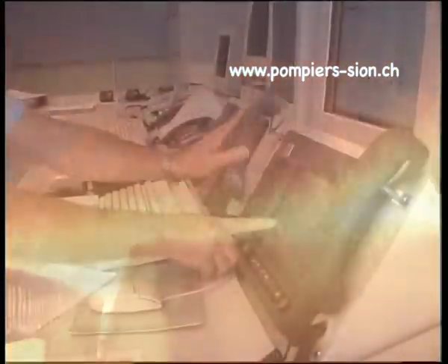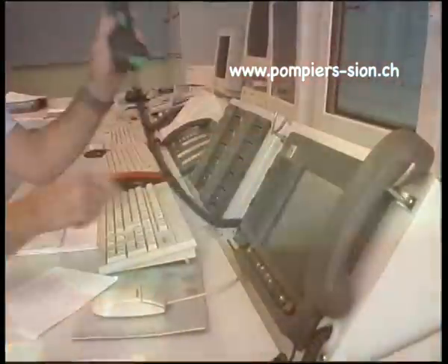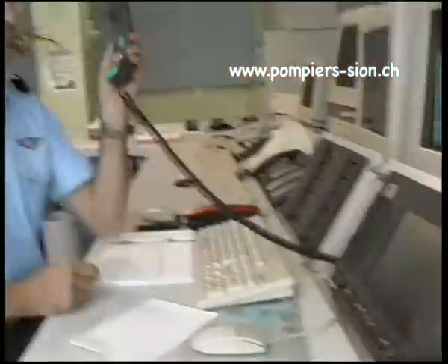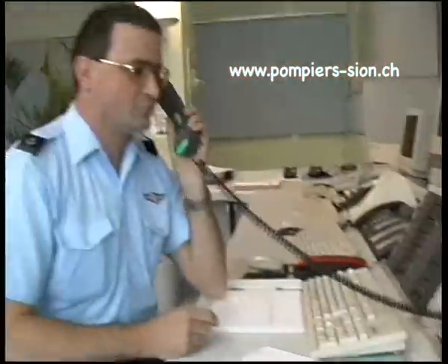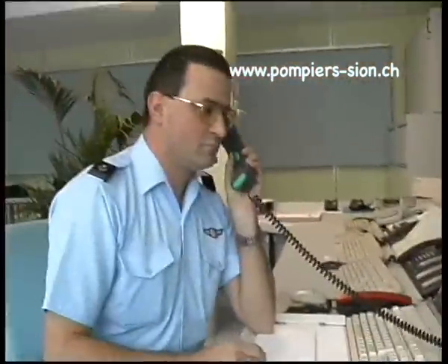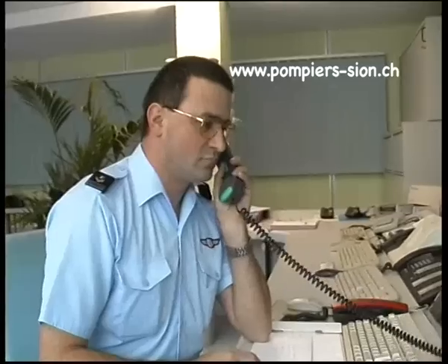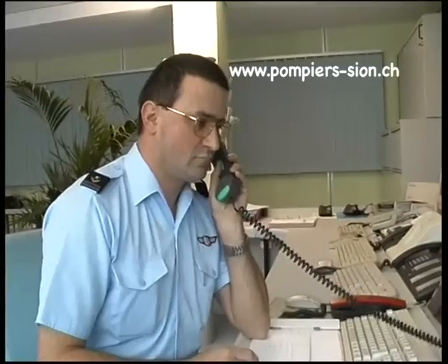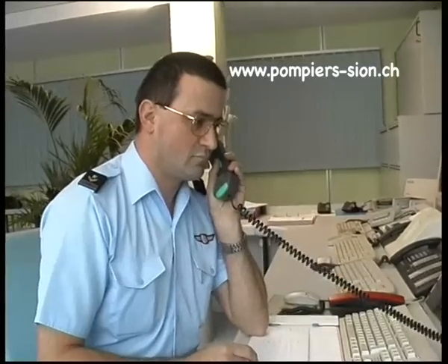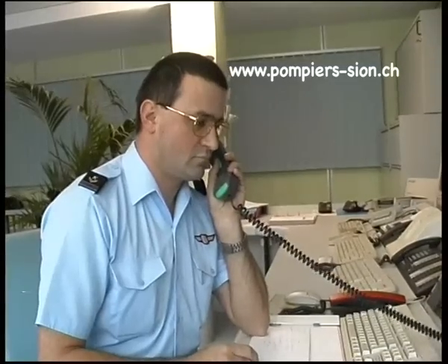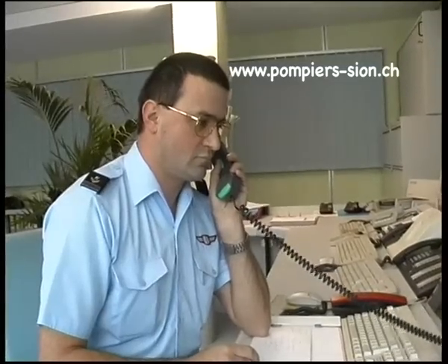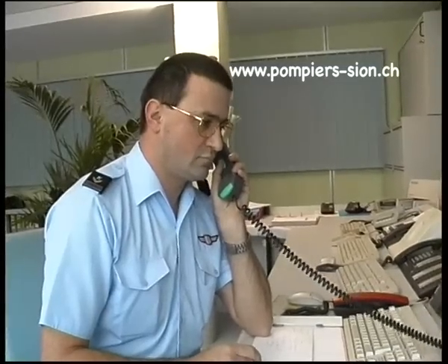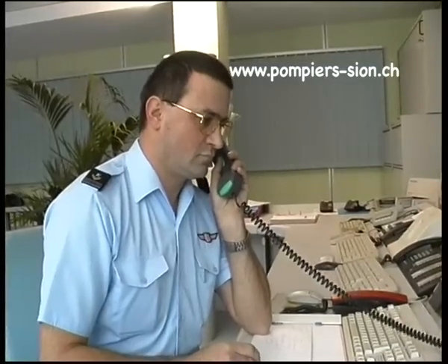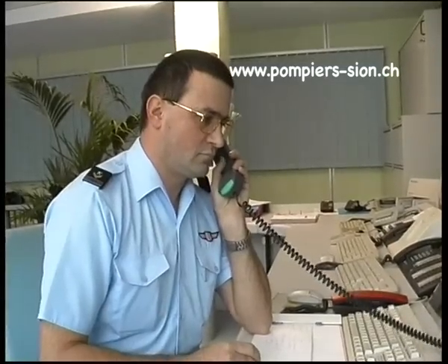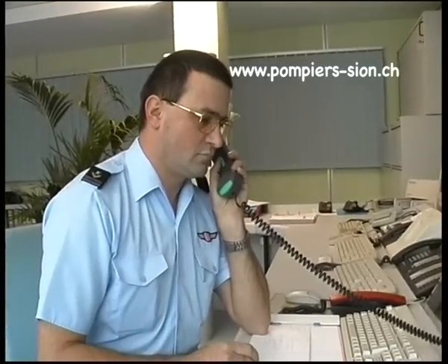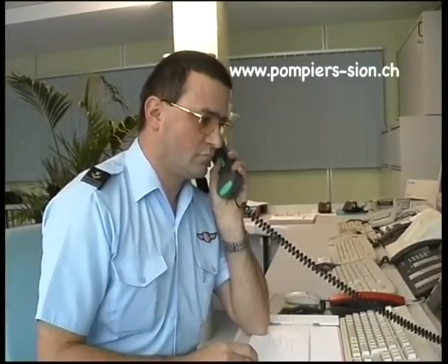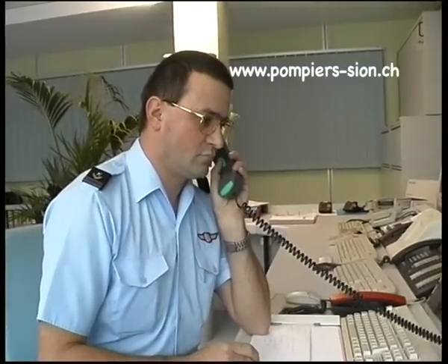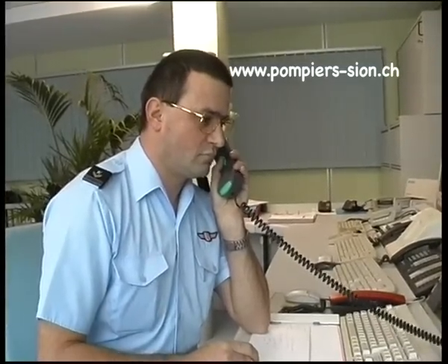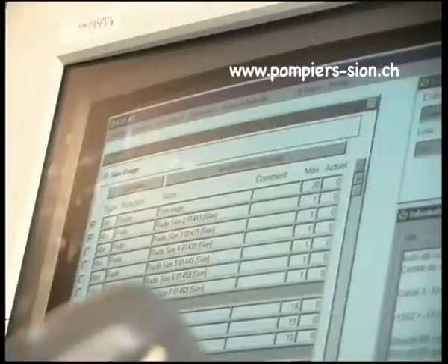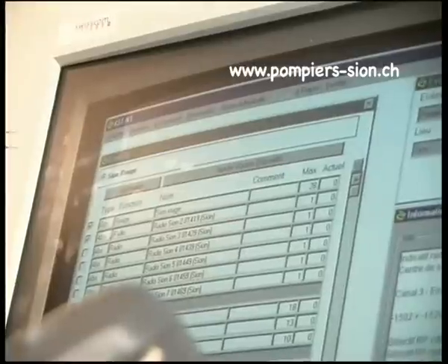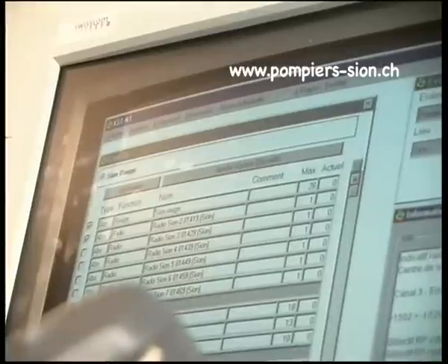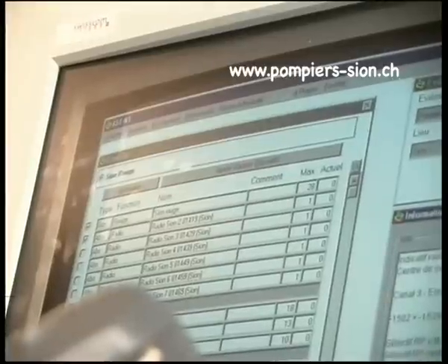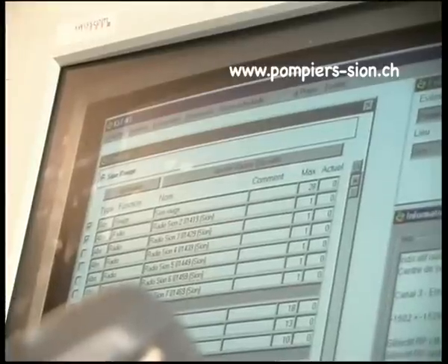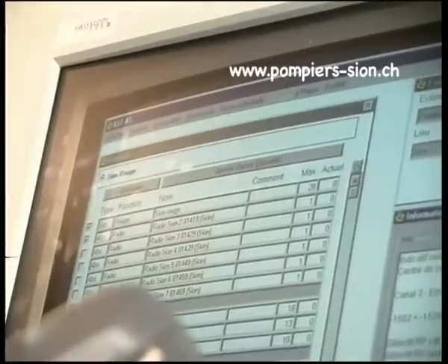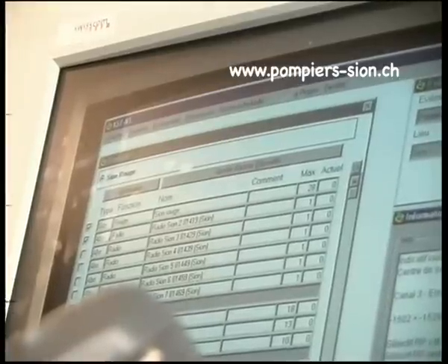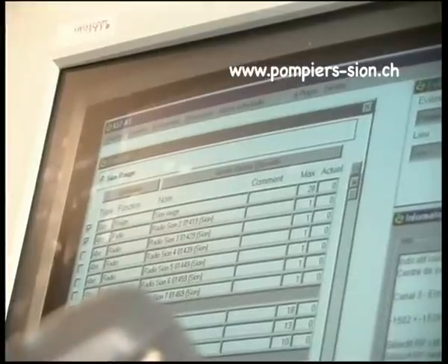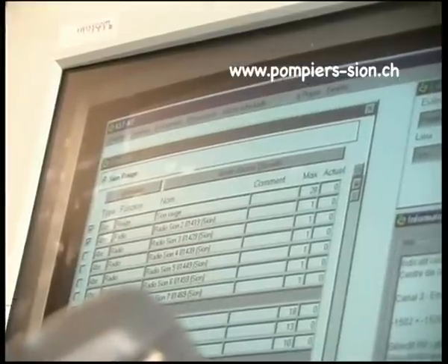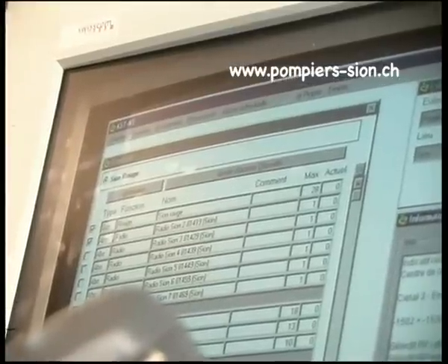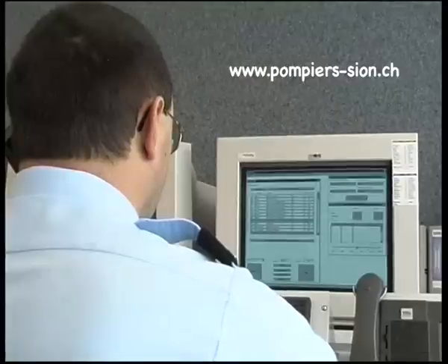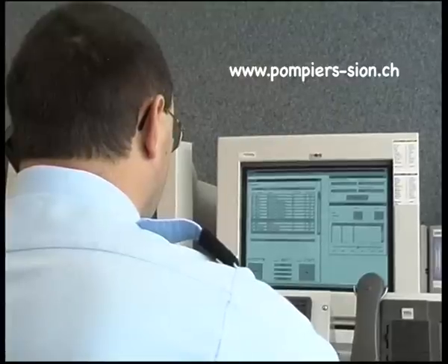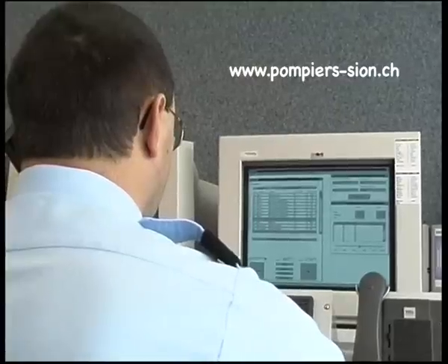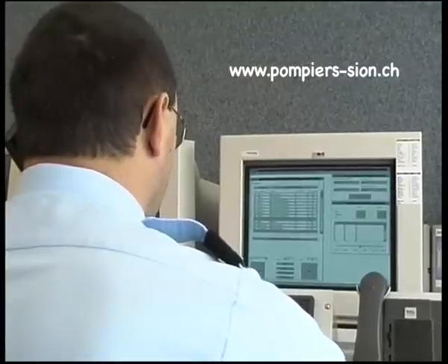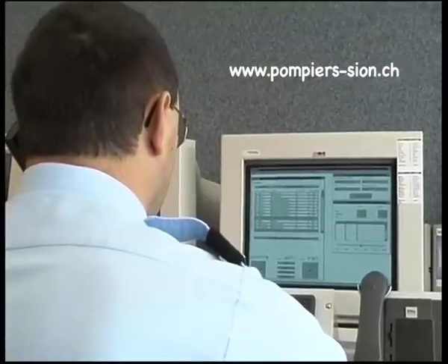Dans la chaîne des secours, le maillon de l'alarme doit être des plus solides. Si la transmission de l'alarme n'est pas optimale, les forces d'intervention prennent du retard et agissent d'une façon inadaptée à la situation.